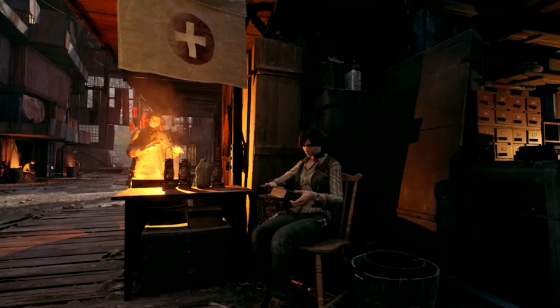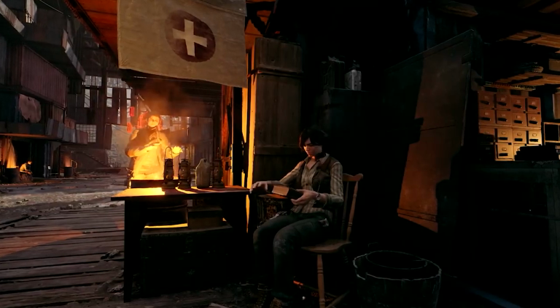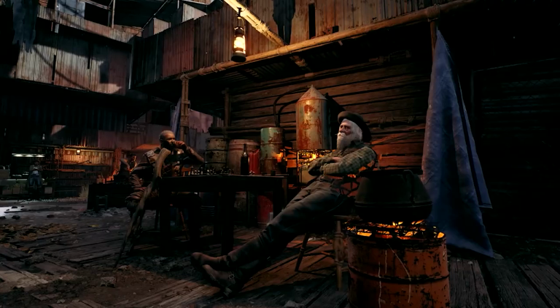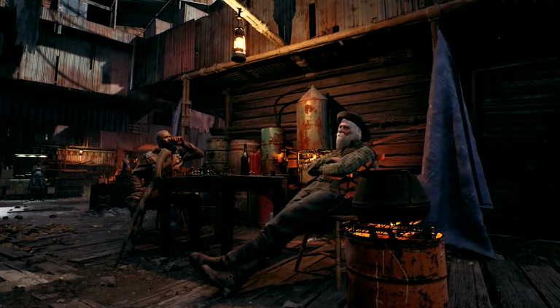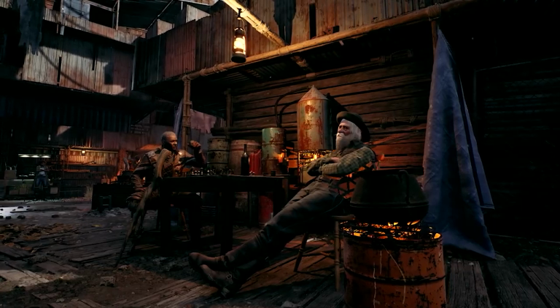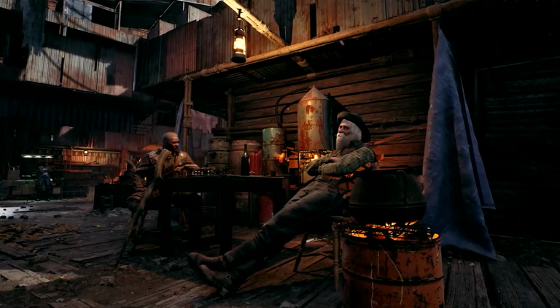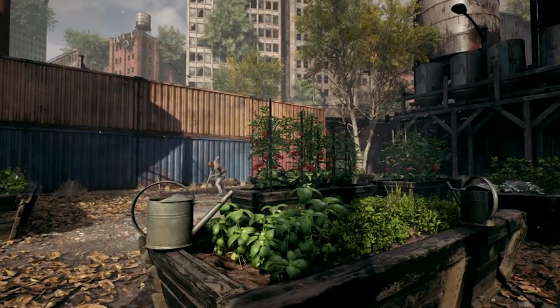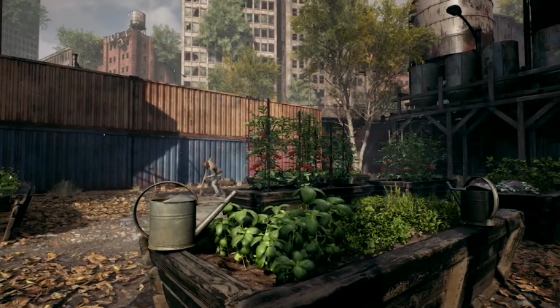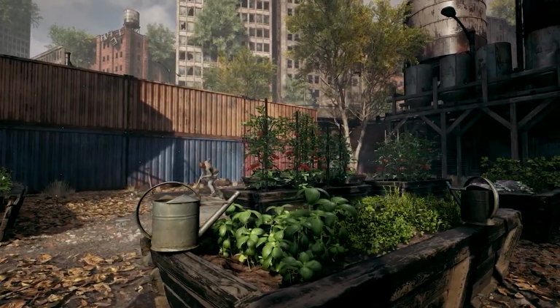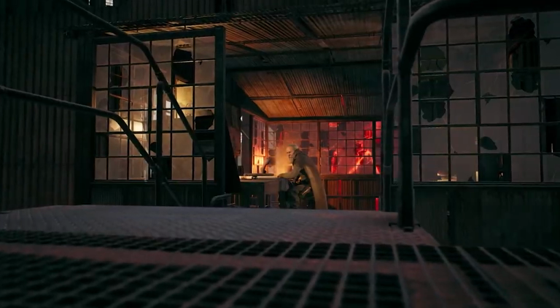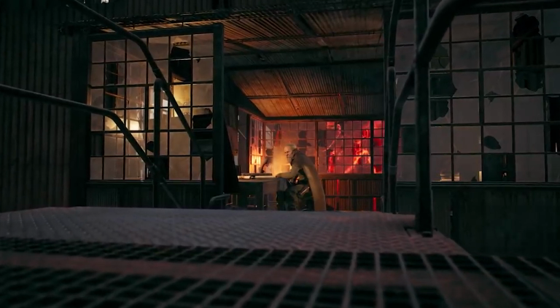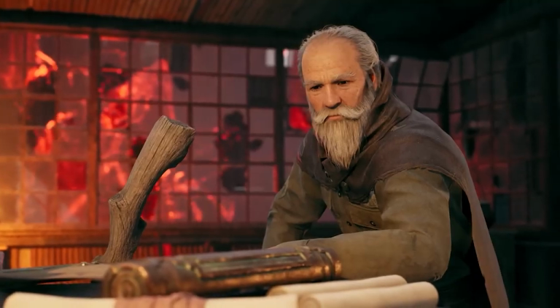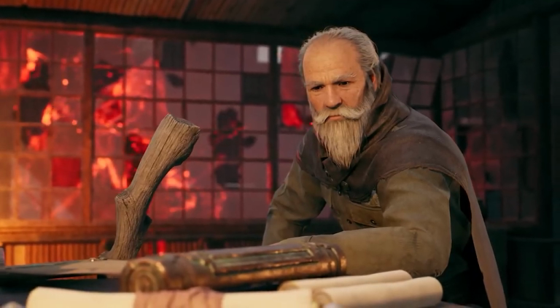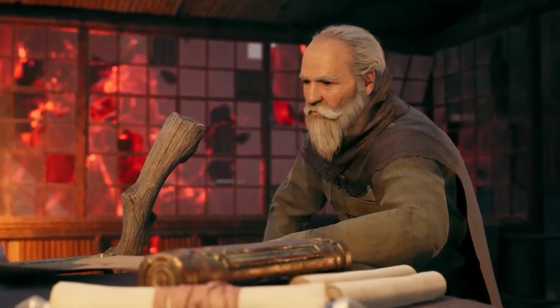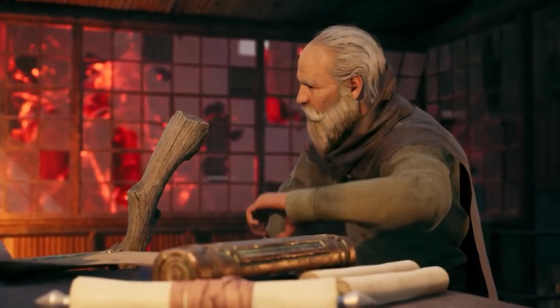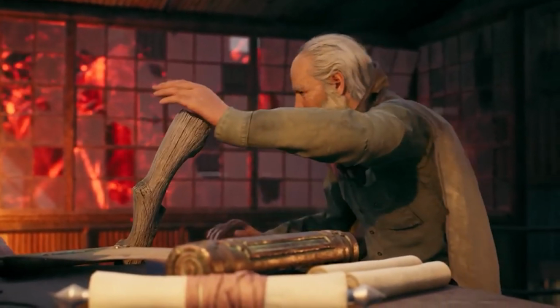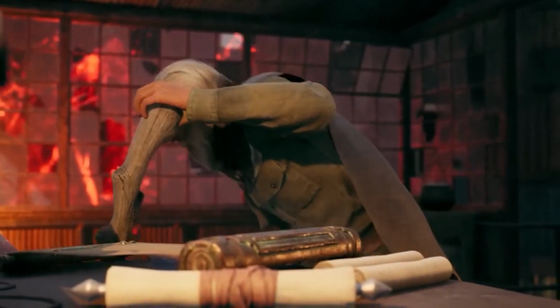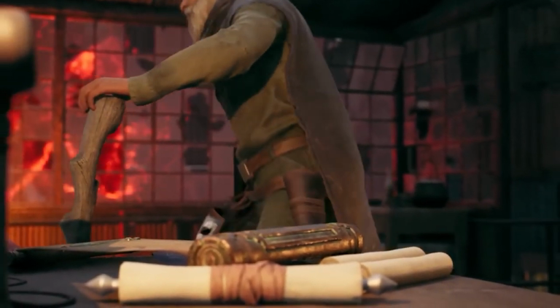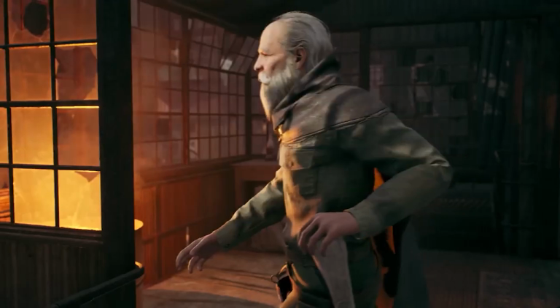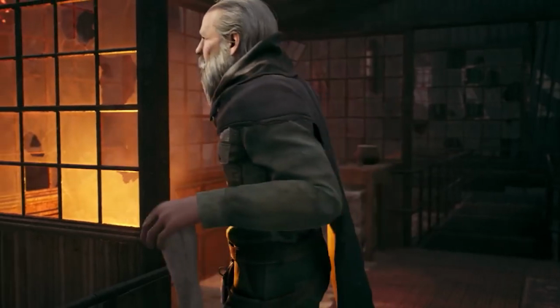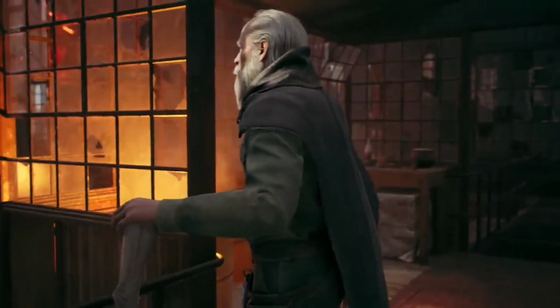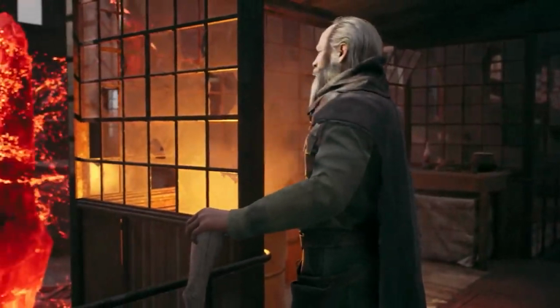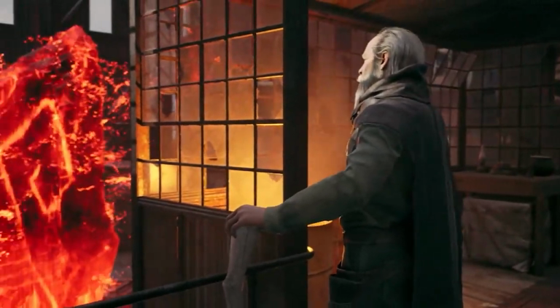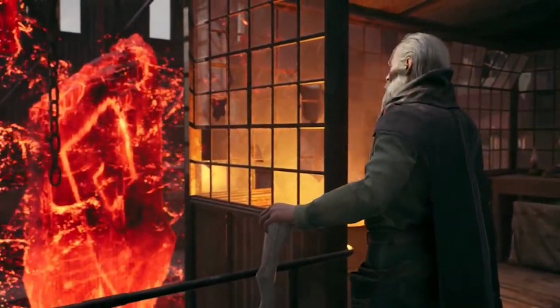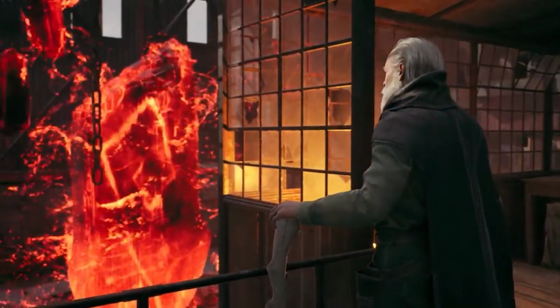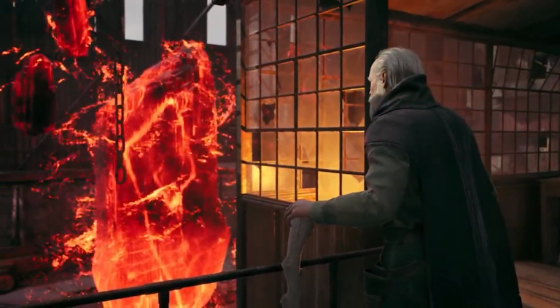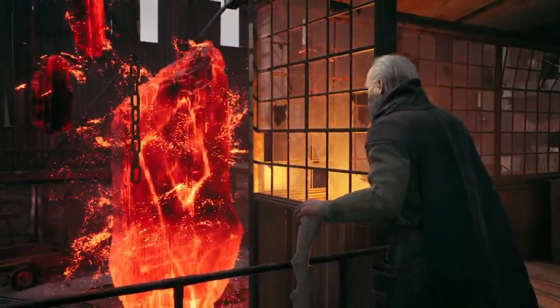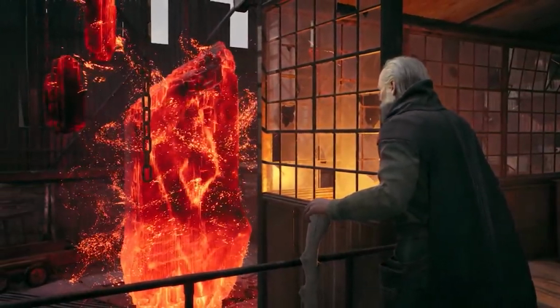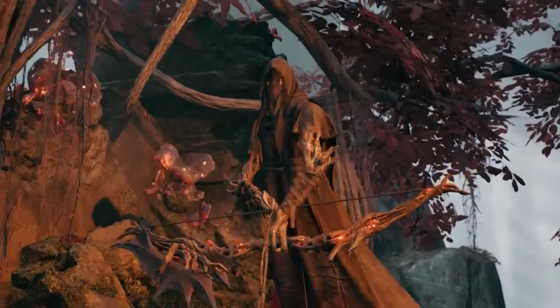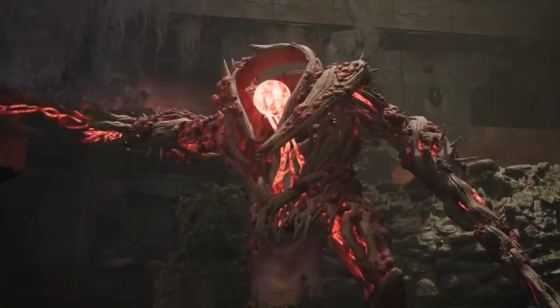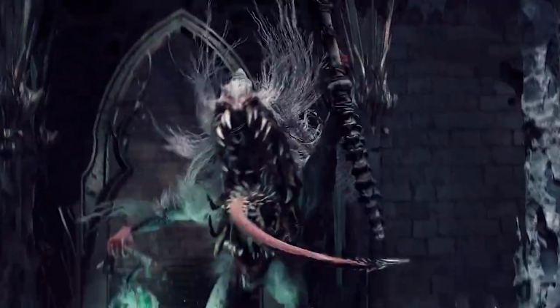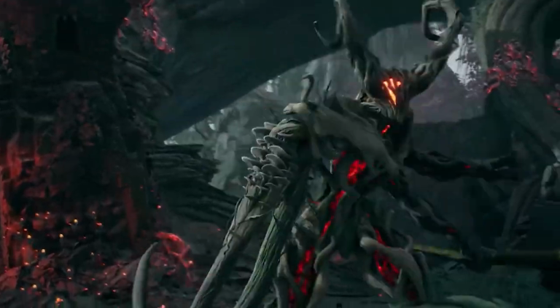The first major change that's immediately notable is the visual upgrade. Compared to Remnant from the Ashes, Remnant 2 ditches the drab browns and greys, instead embracing a more vibrant and warm color palette. Characters and environments are detailed with finesse, making the world come alive like never before.